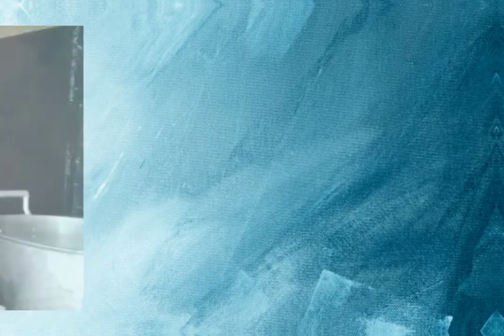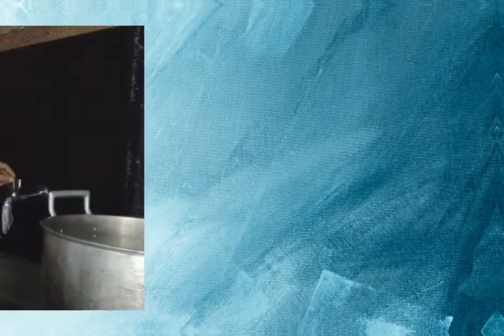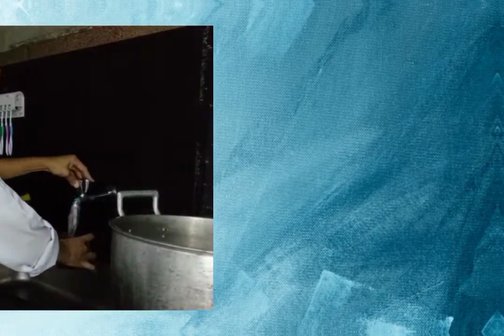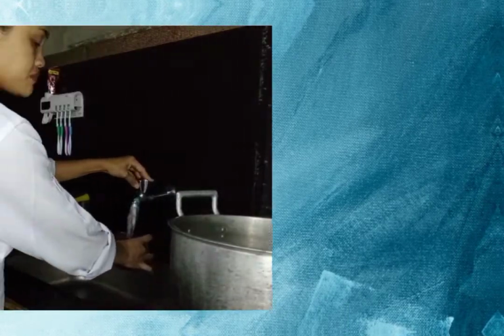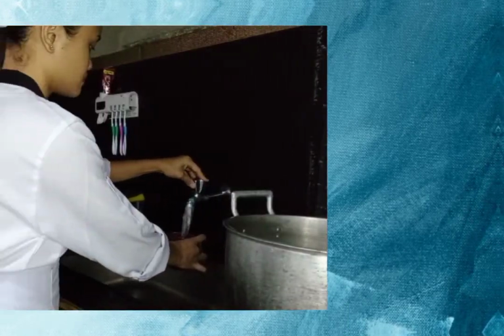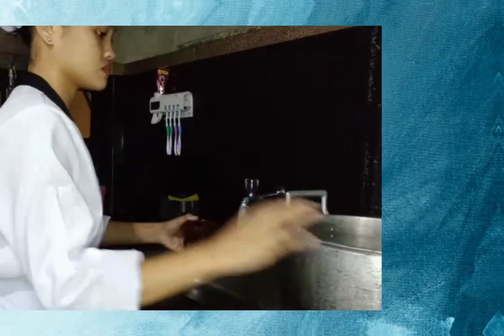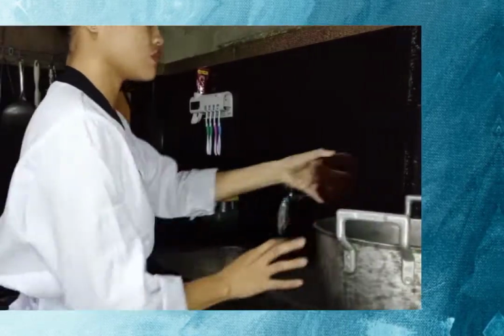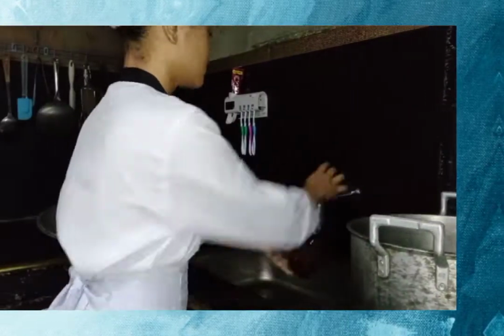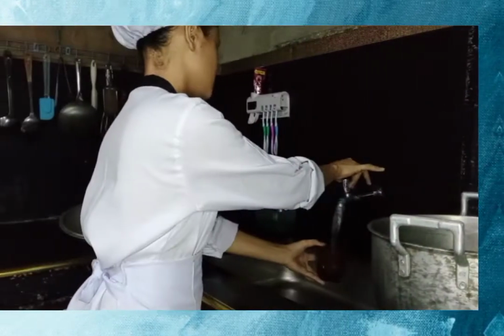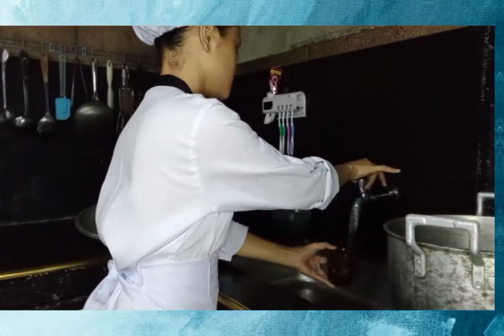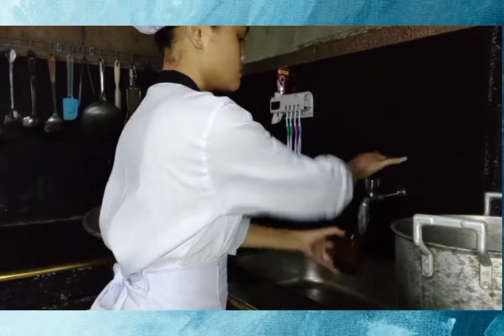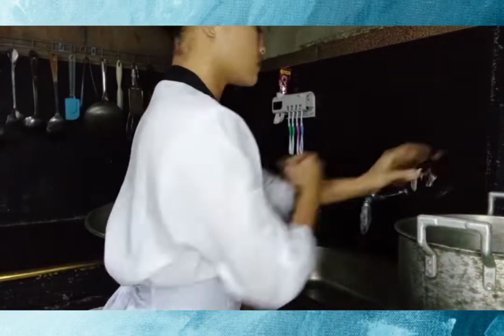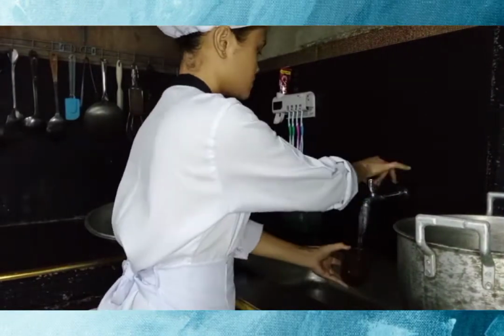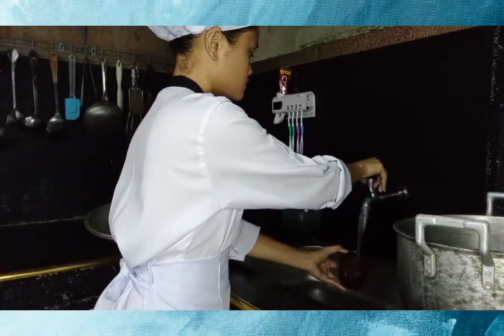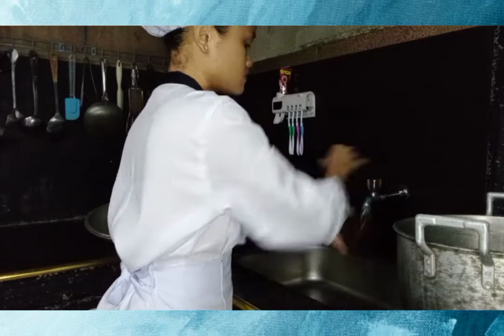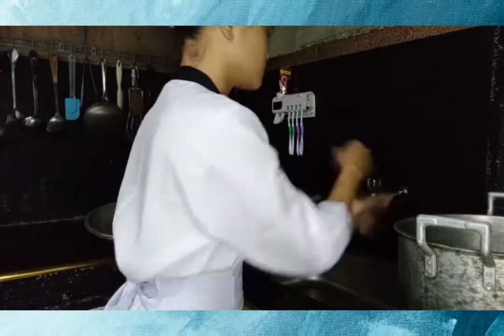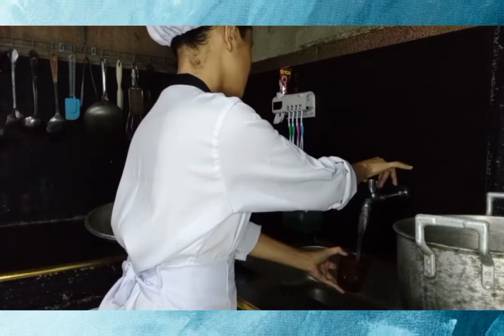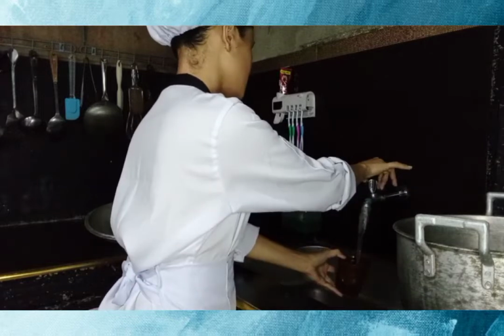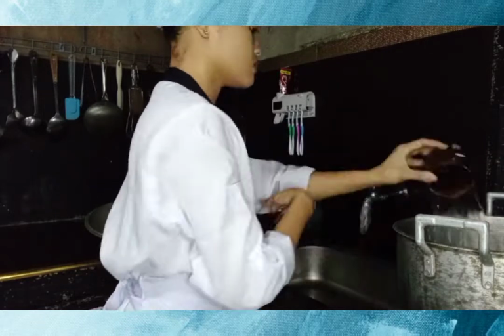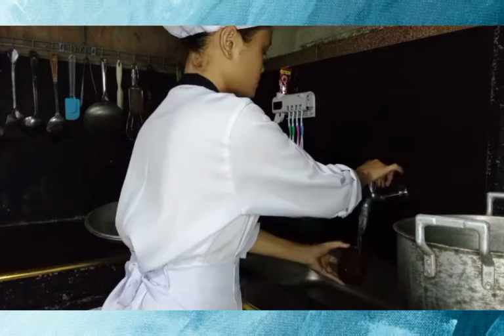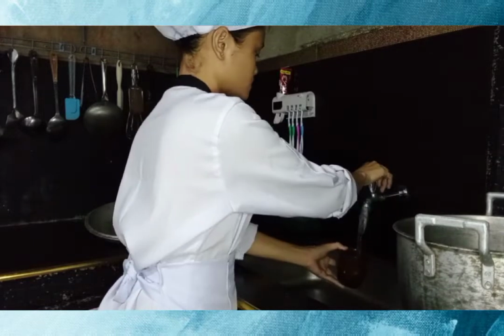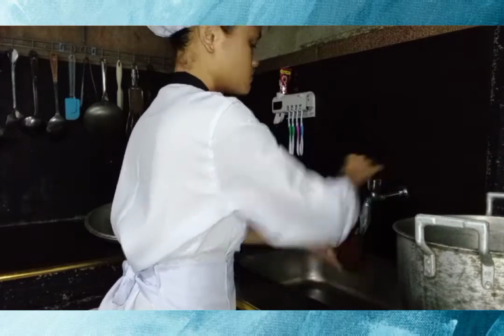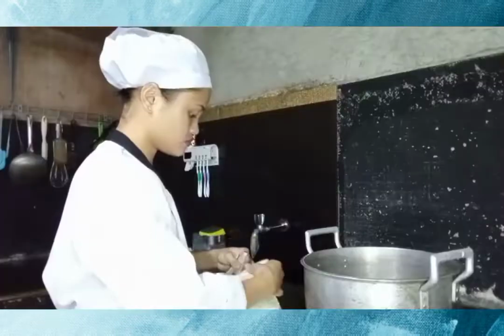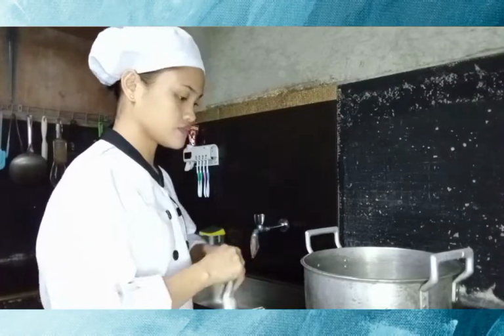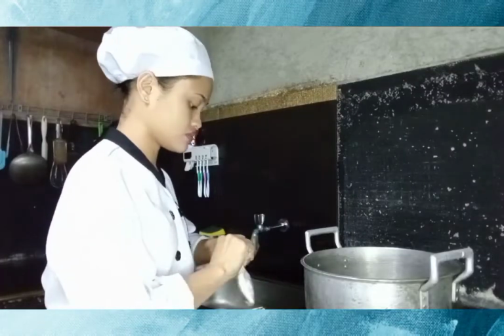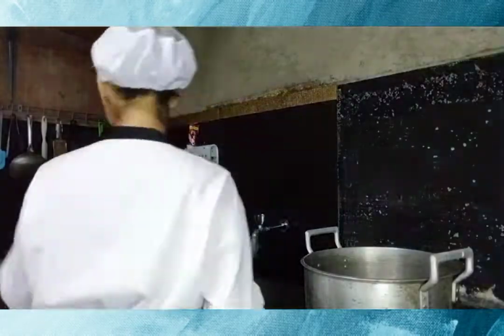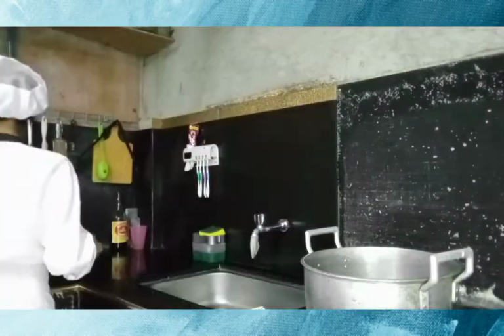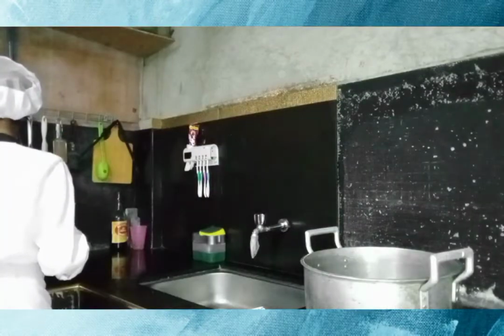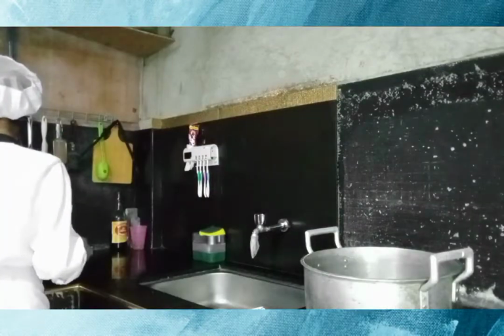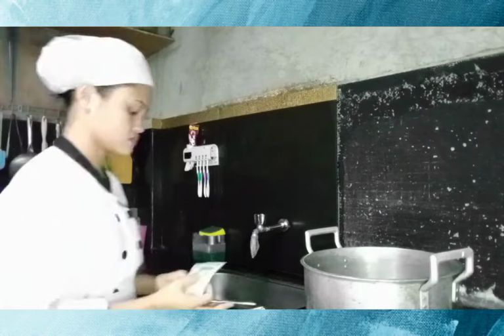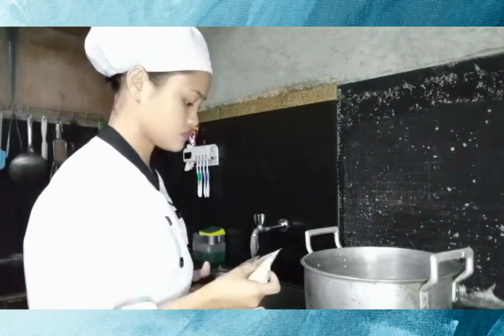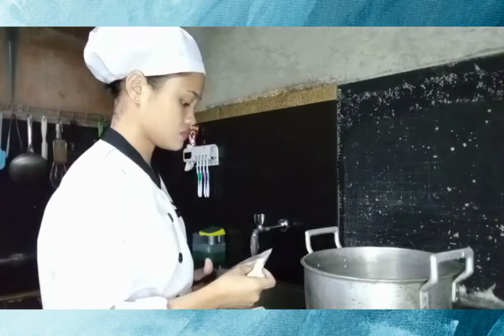The steps to make coffee jelly: first, combine the water, coffee powder, and sugar in a casserole. Add gelatin powder and stir until it dissolves.